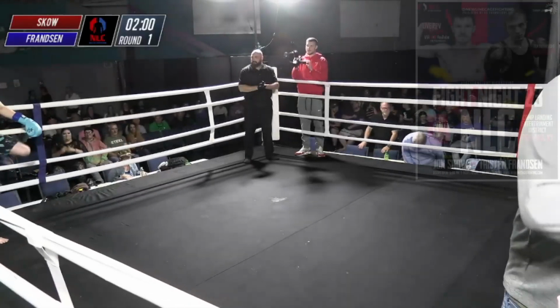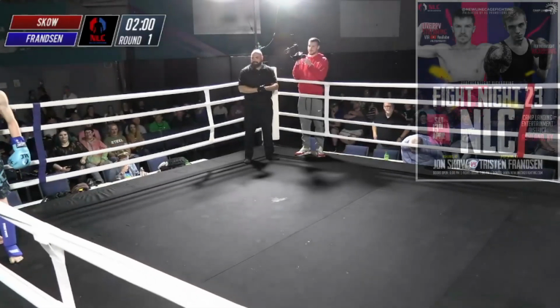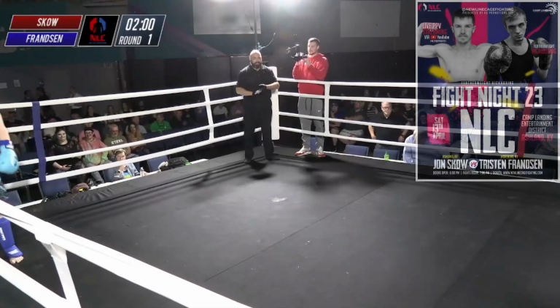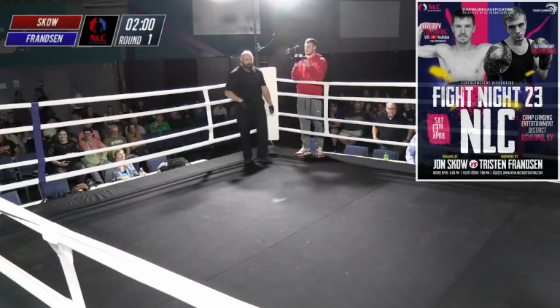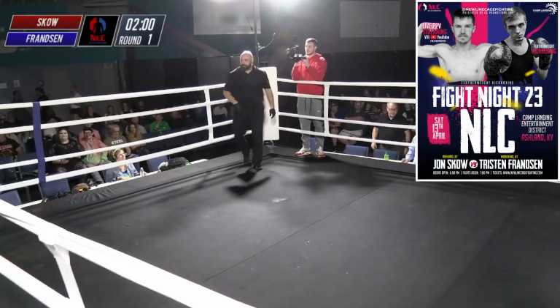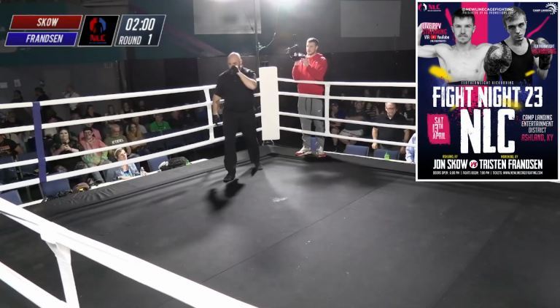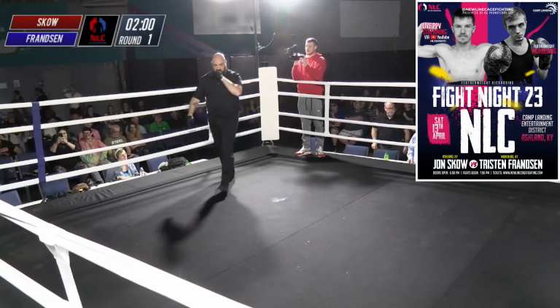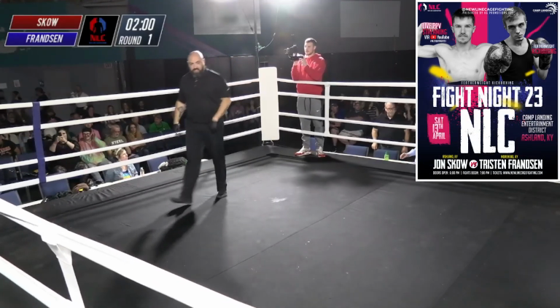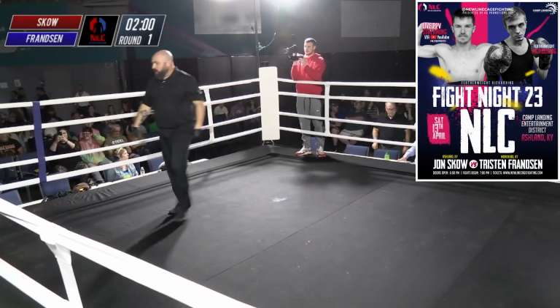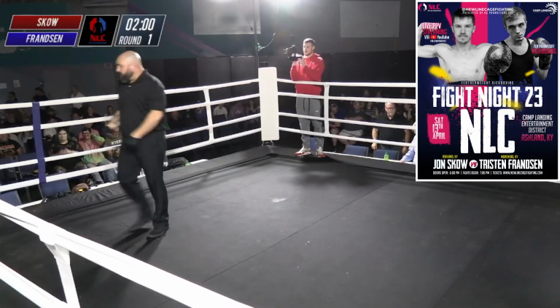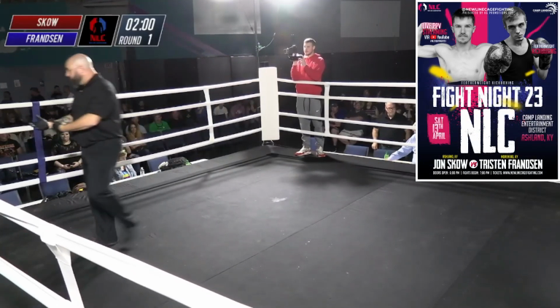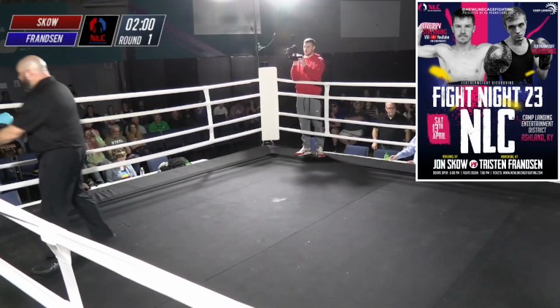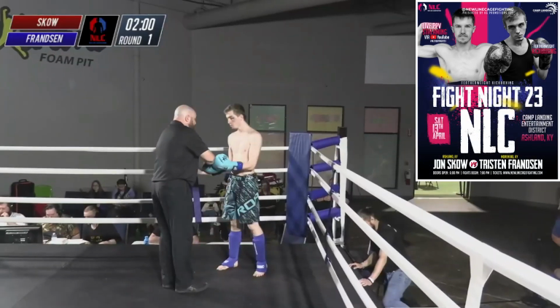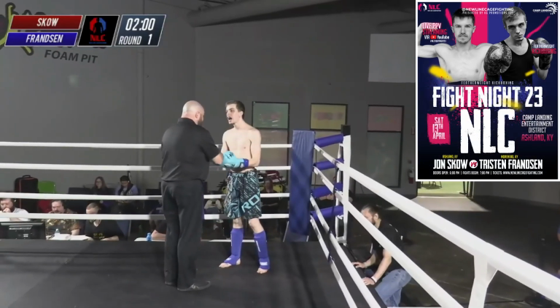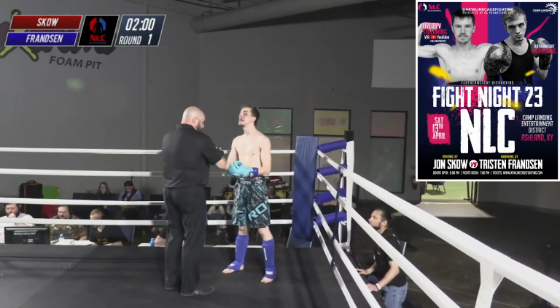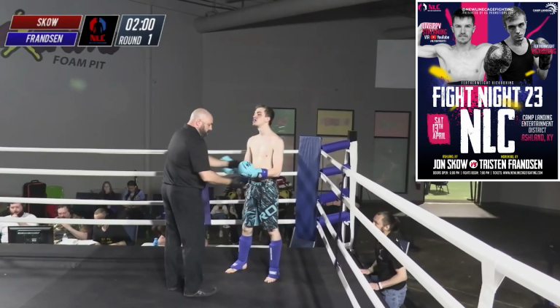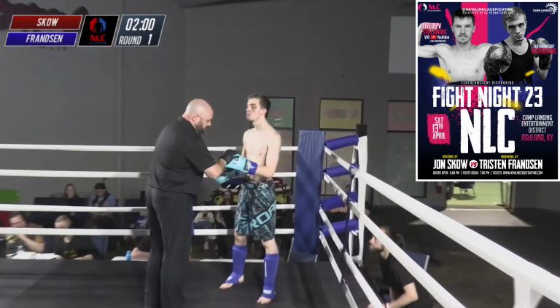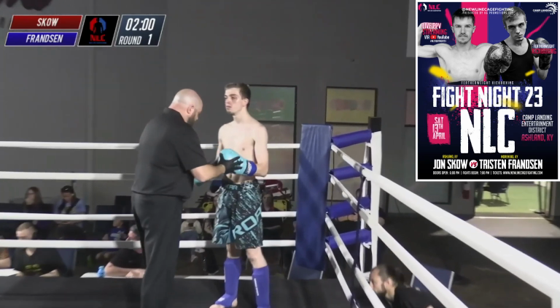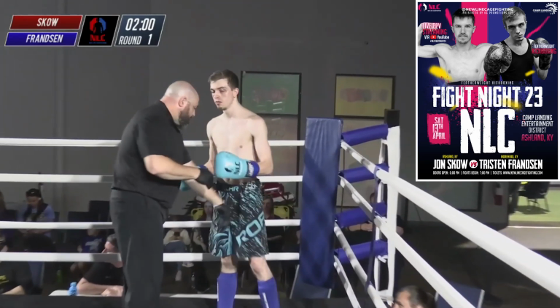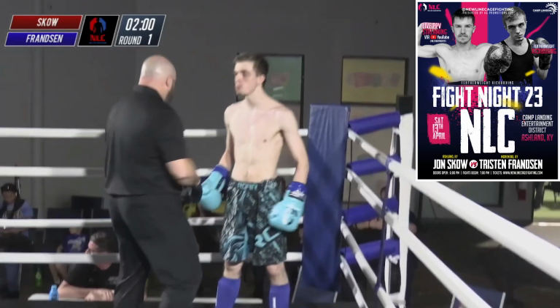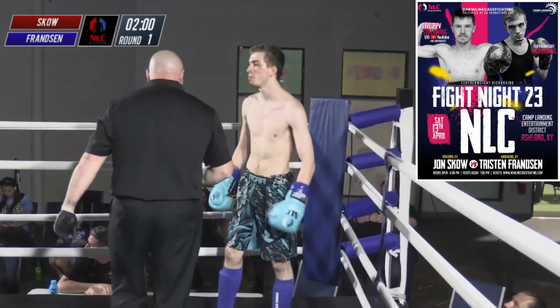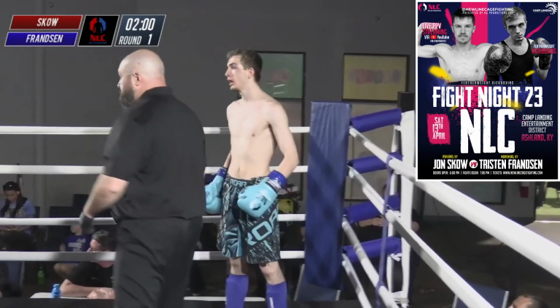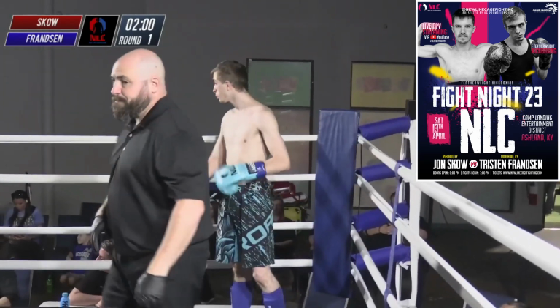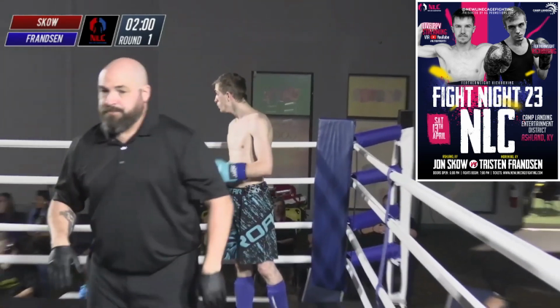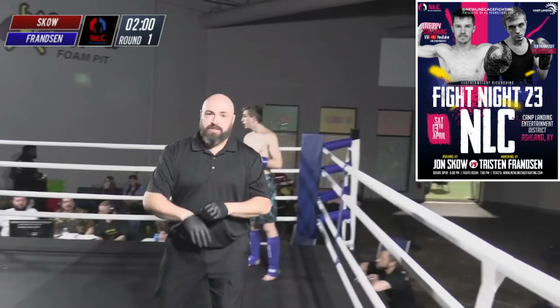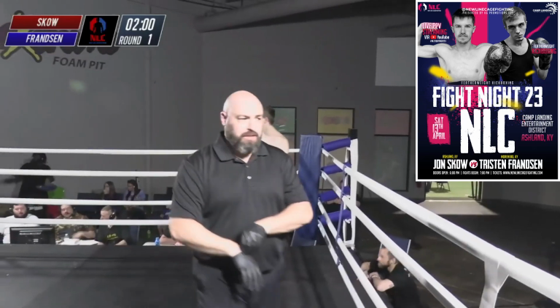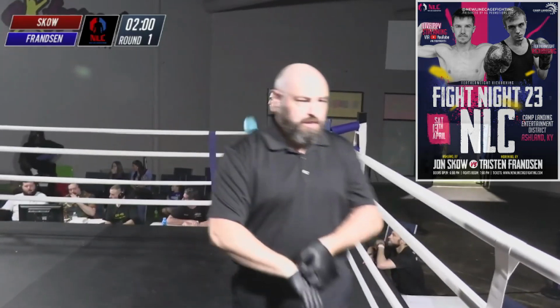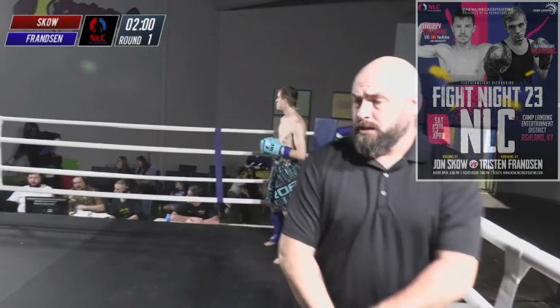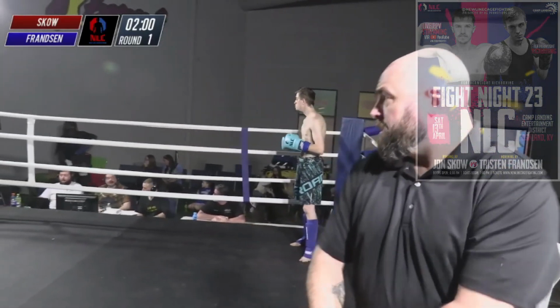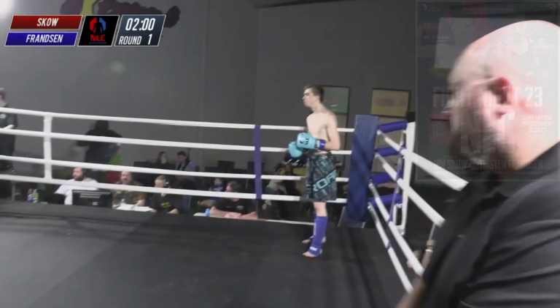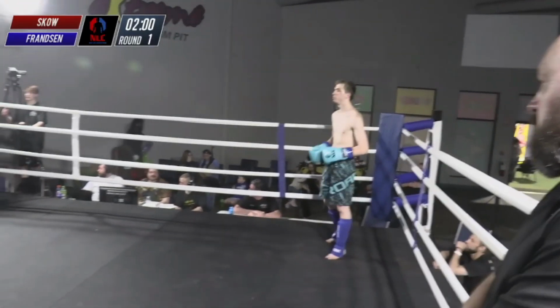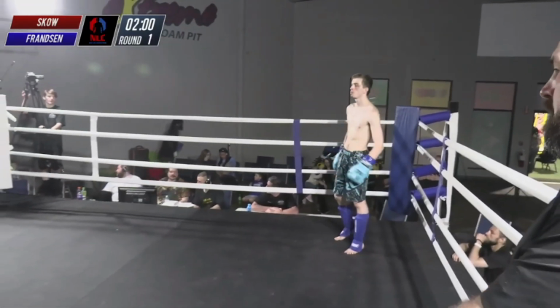Tristan Frenzen makes his way into the blue corner. Frenzen fighting out of Moorhead, Kentucky, by way of Six Lakes, Michigan. This is his debut, but he trains out of Davis Karate, and we've seen quite a bit of that gym lately, and everybody from there looks sharp.